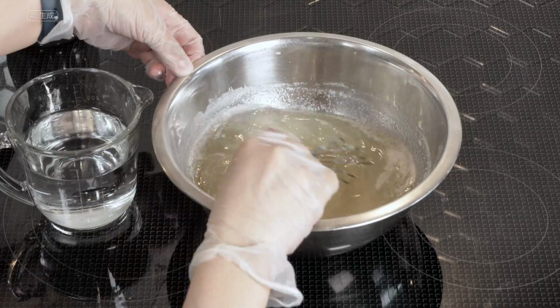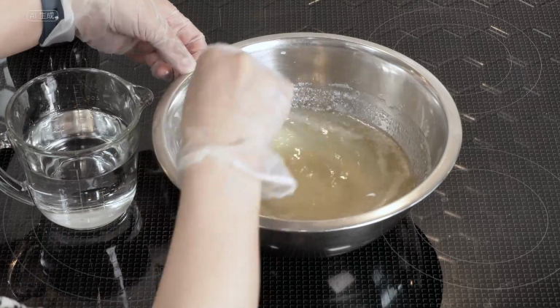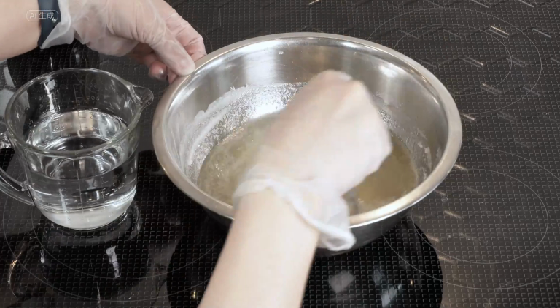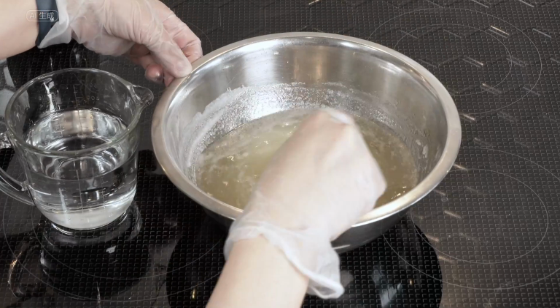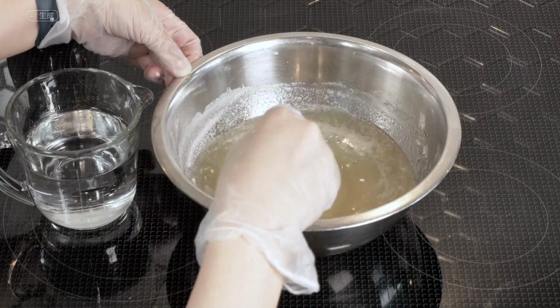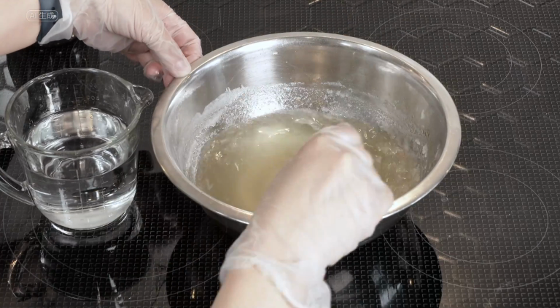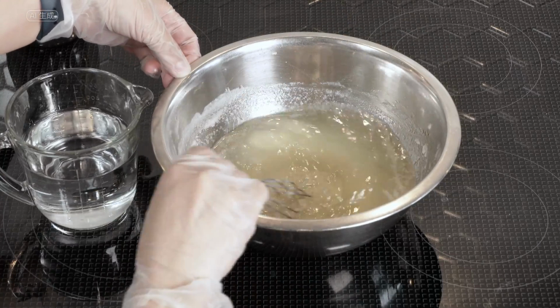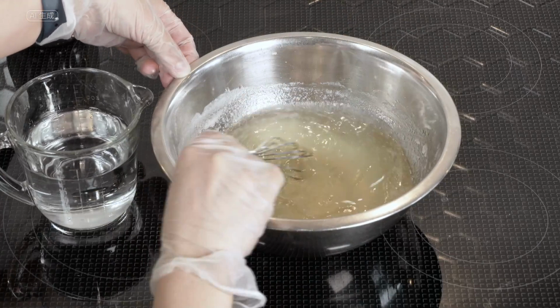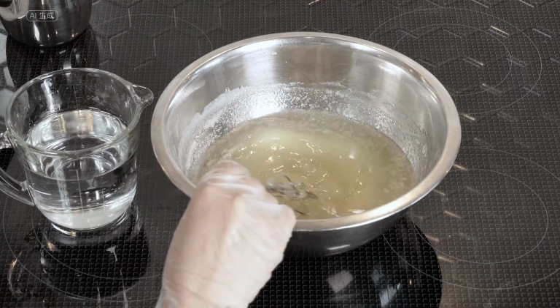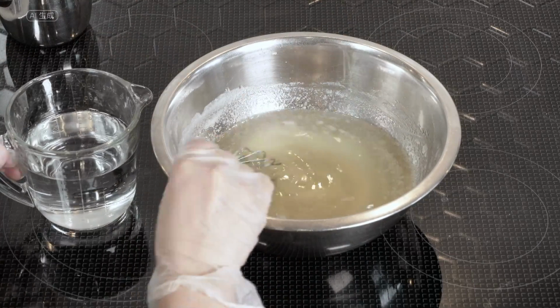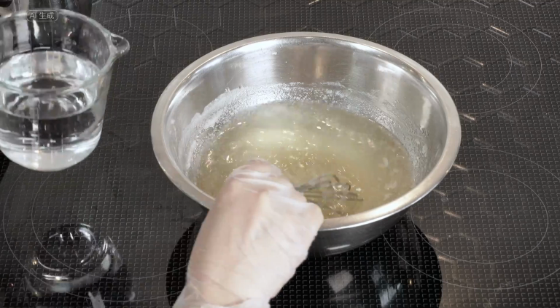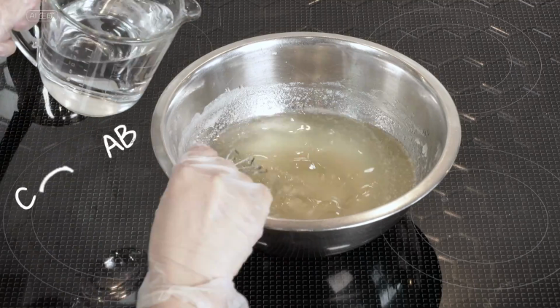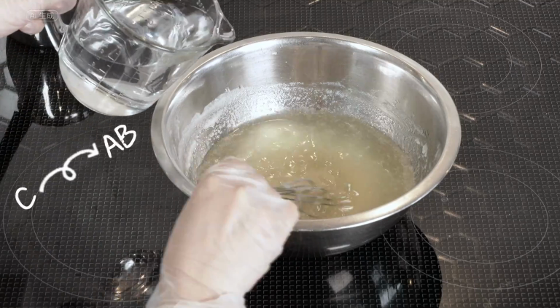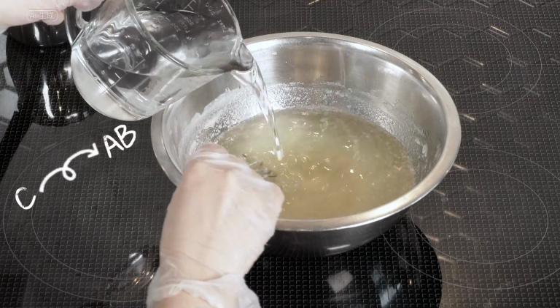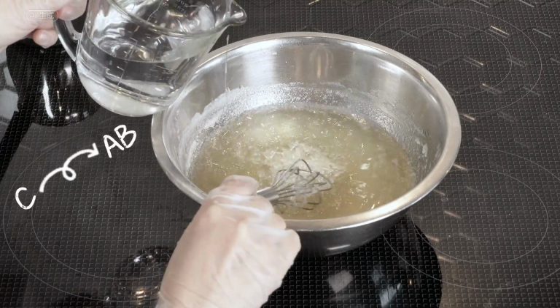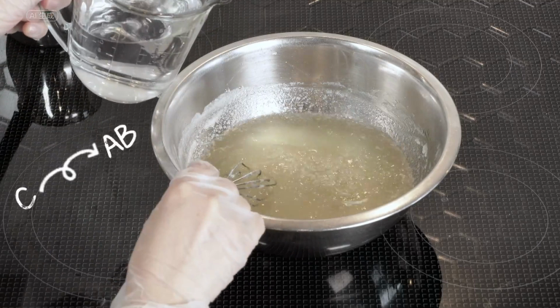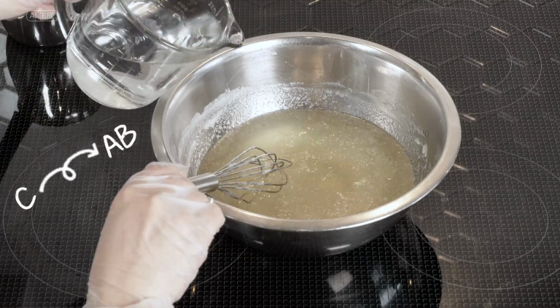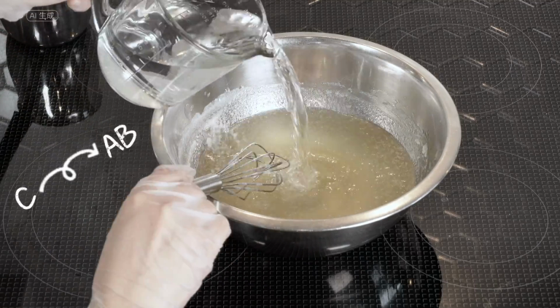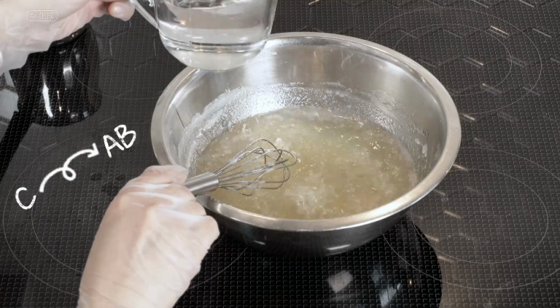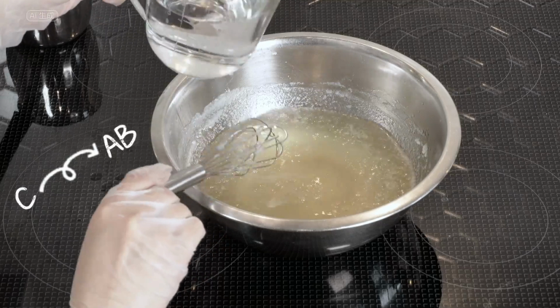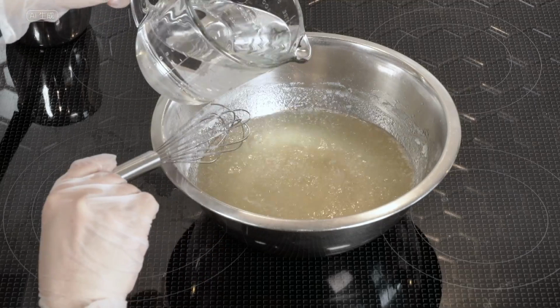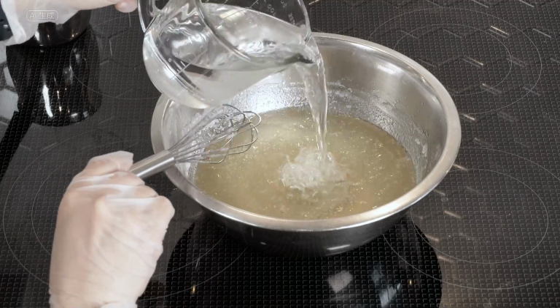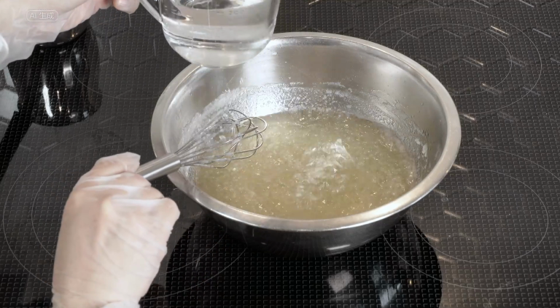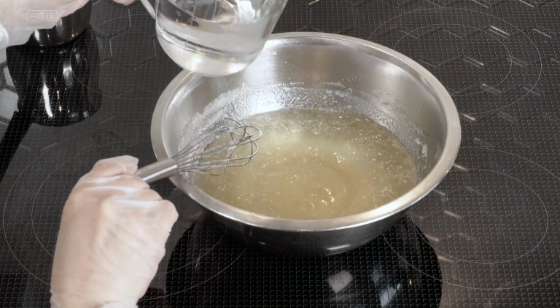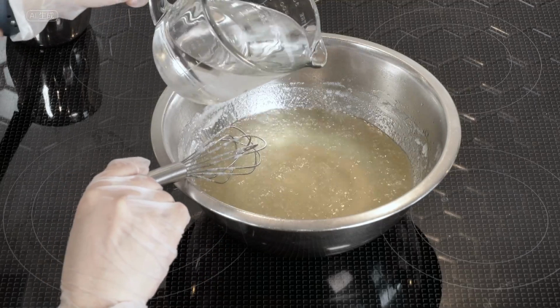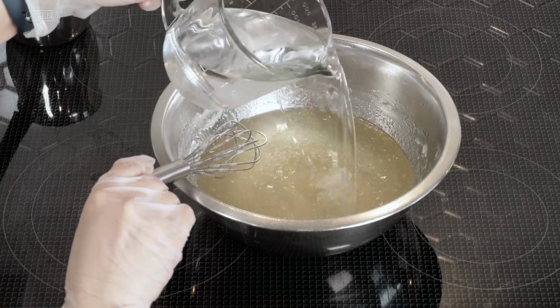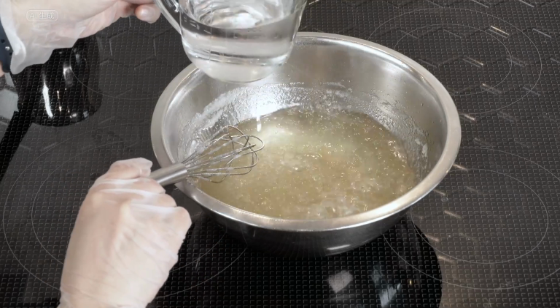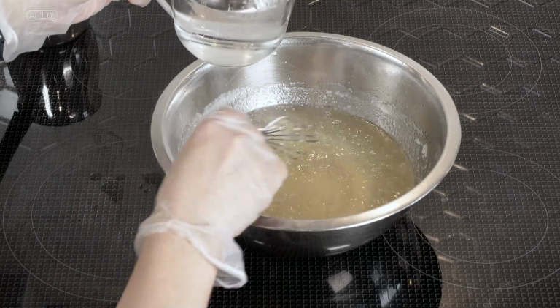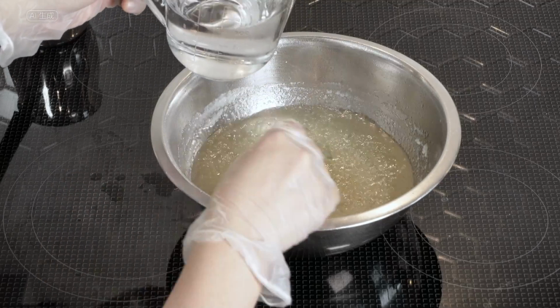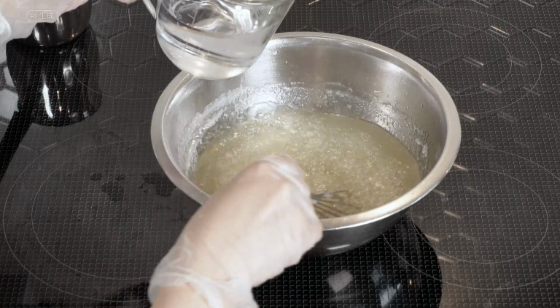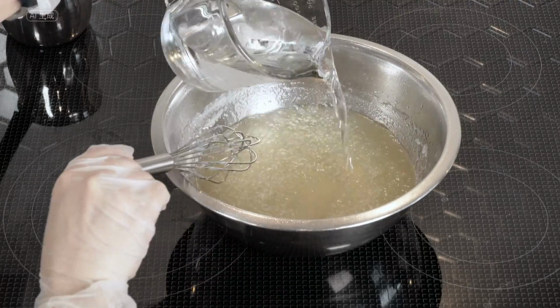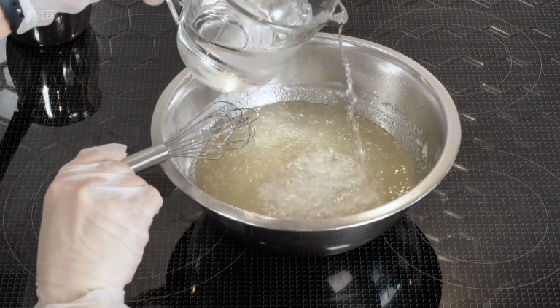Next, pour Phase C — the alcohol — into the A-B mixture. Once again, you'll witness the bubbling, so pour the alcohol gradually, slow down and stir as you observe the rise. Continue this process until everything is thoroughly mixed.